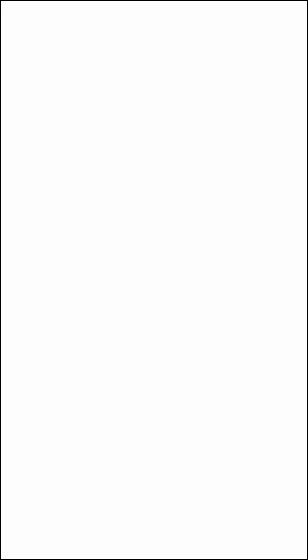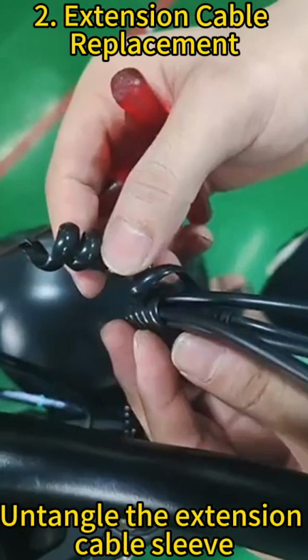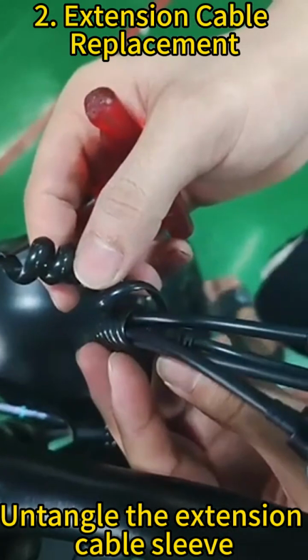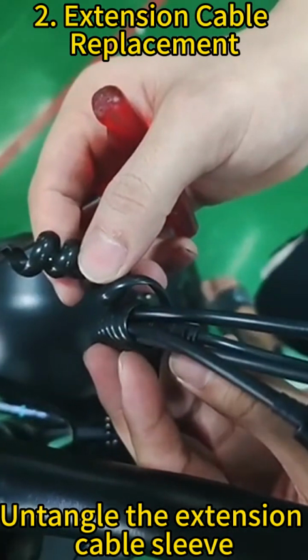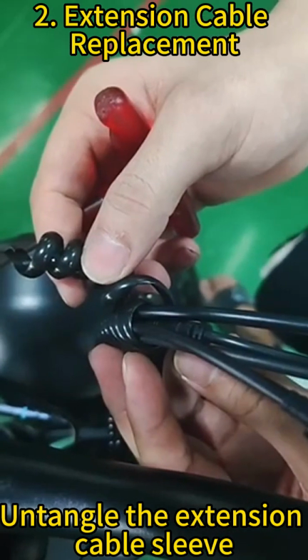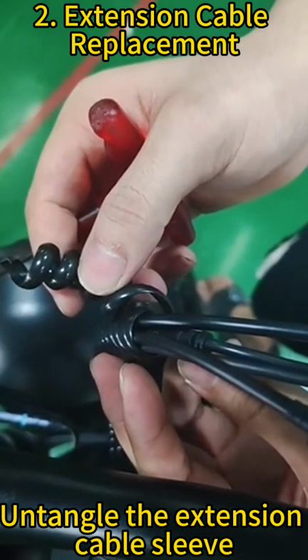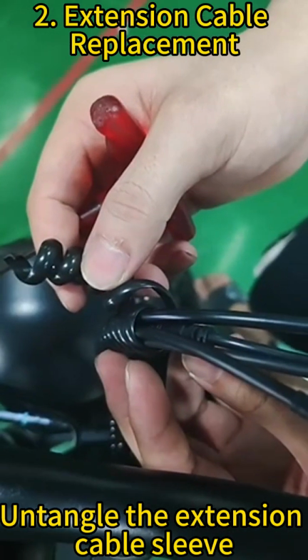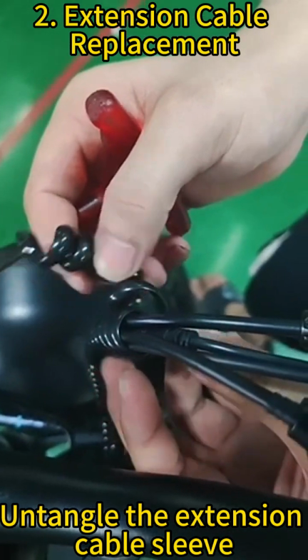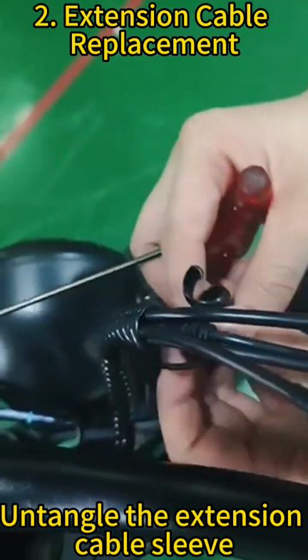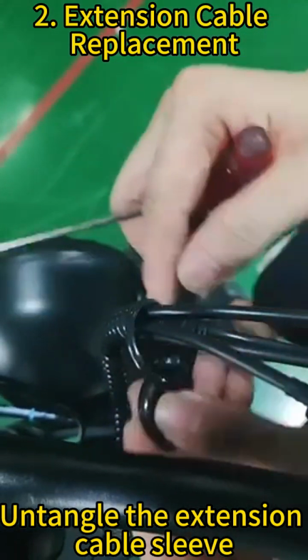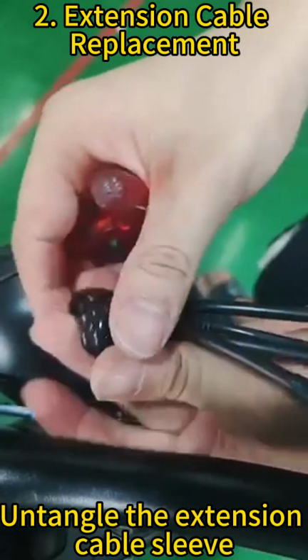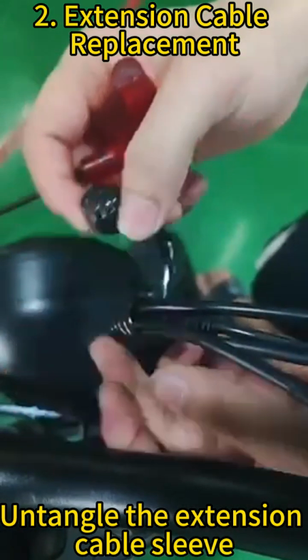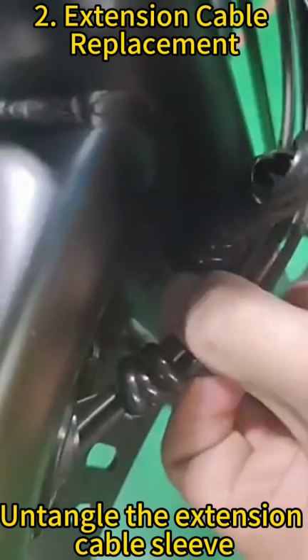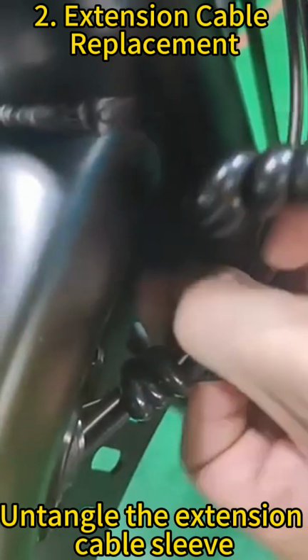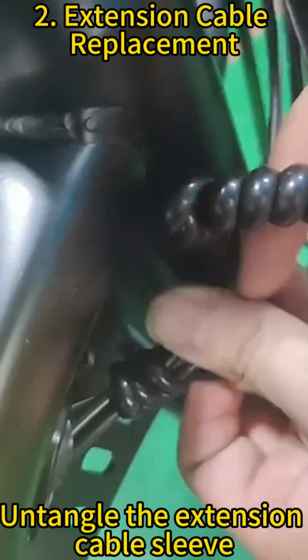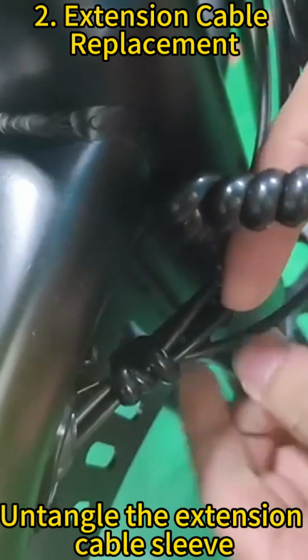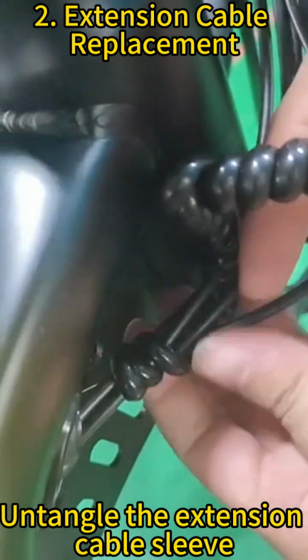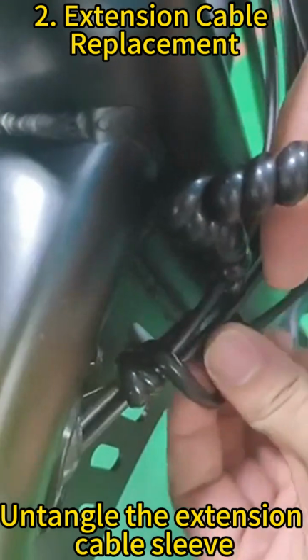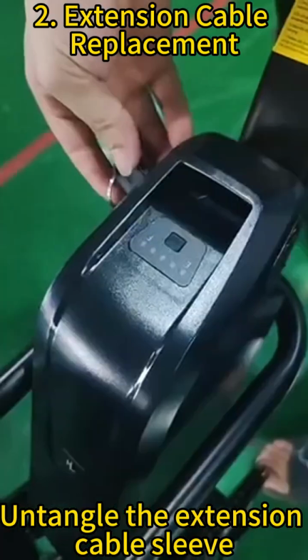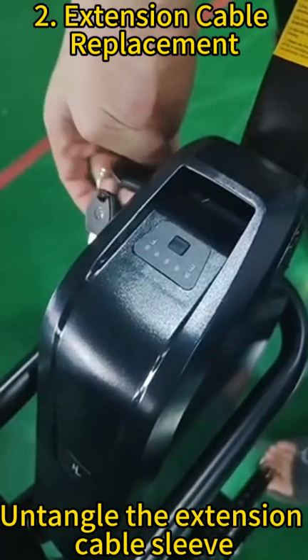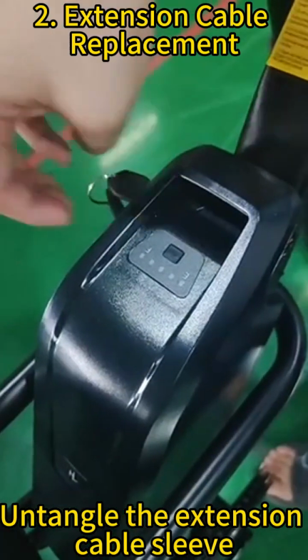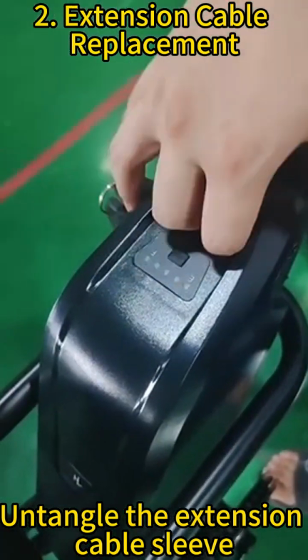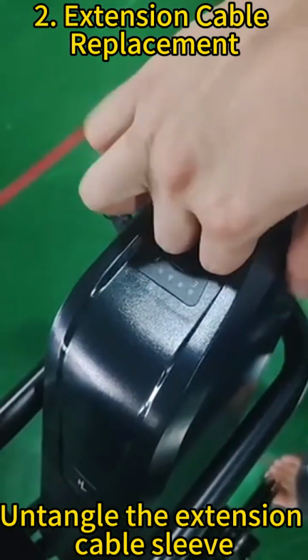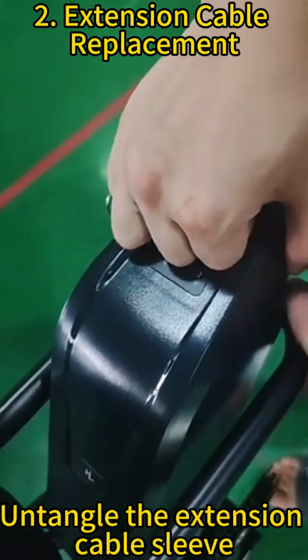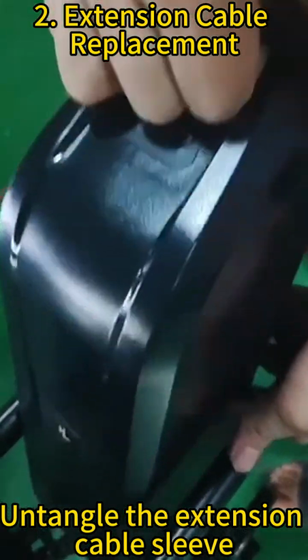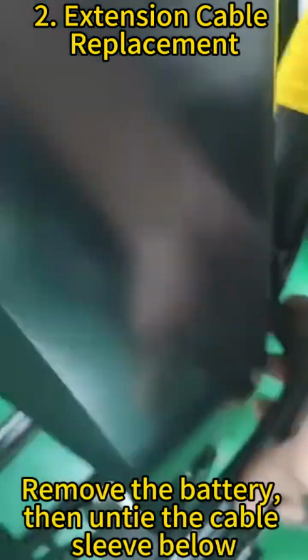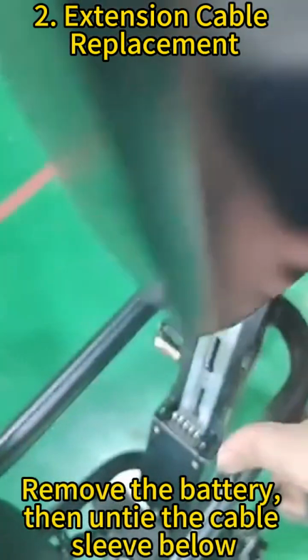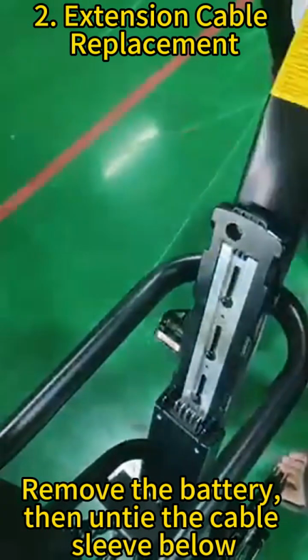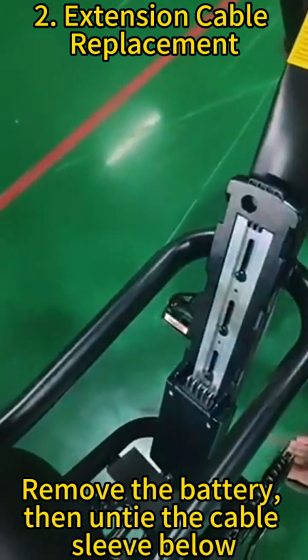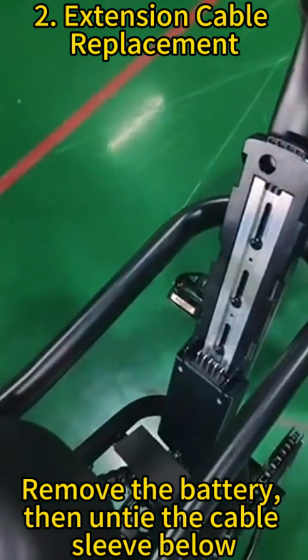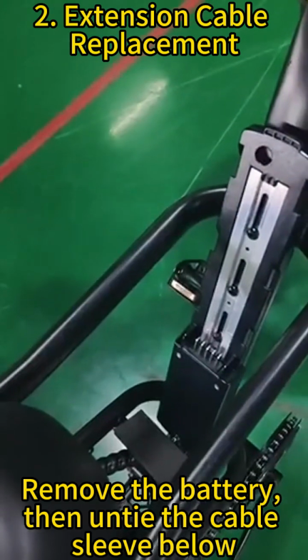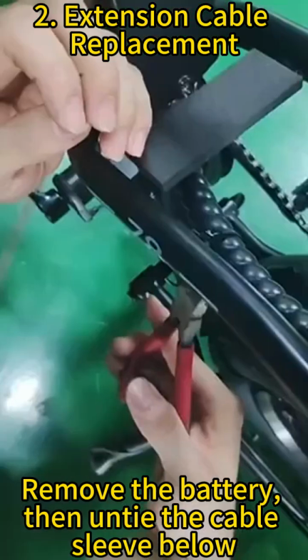Untangle the extension cable sleeve. Remove the battery, then untie the cable sleeve below.